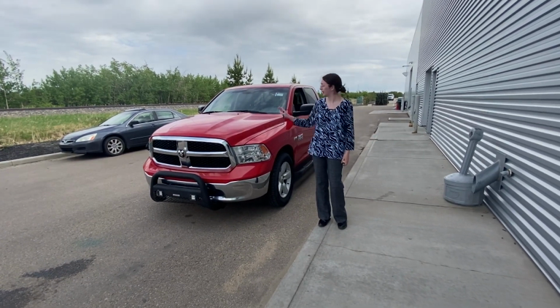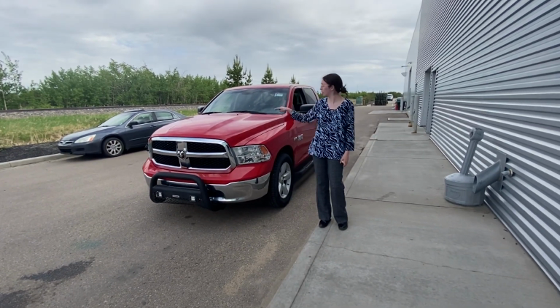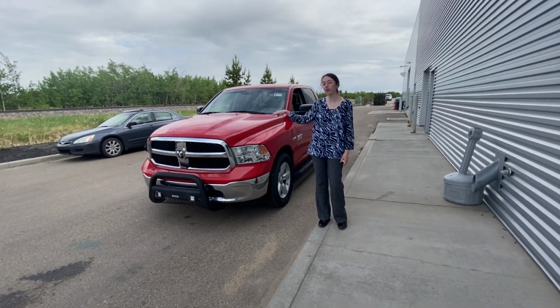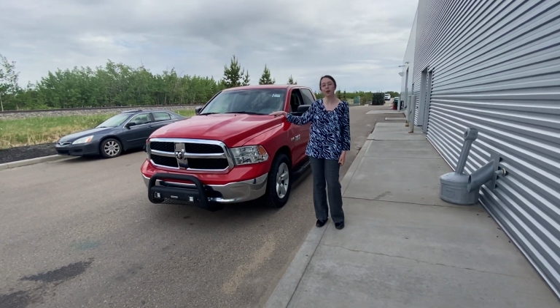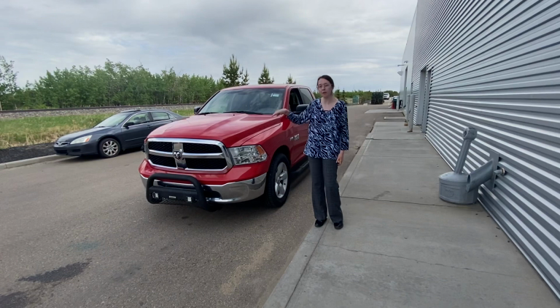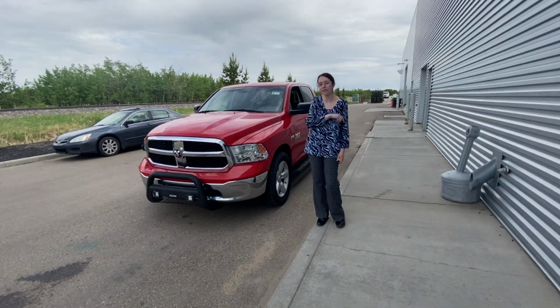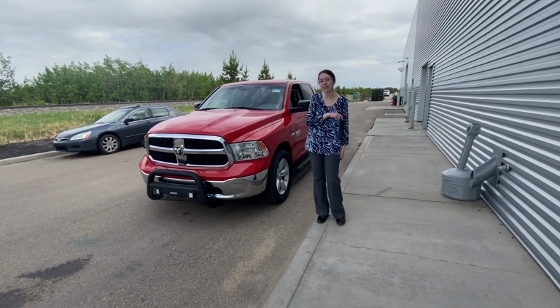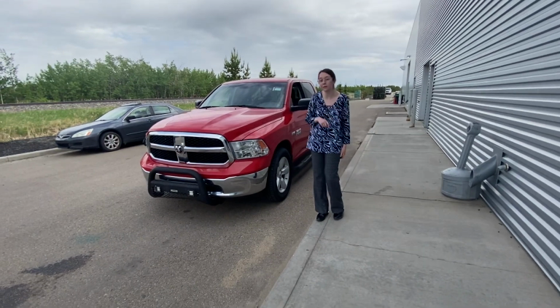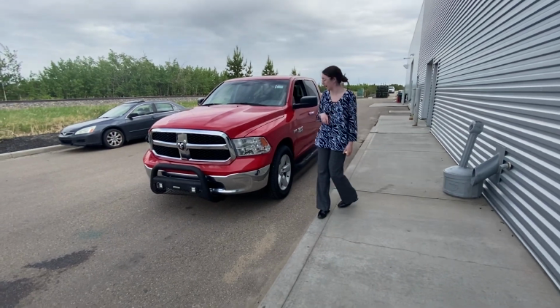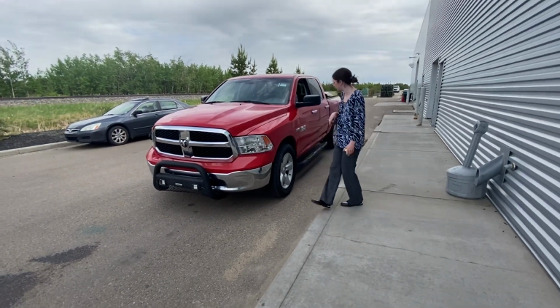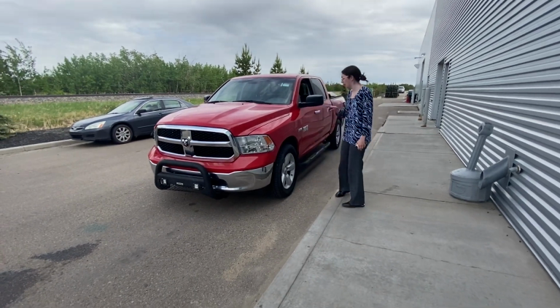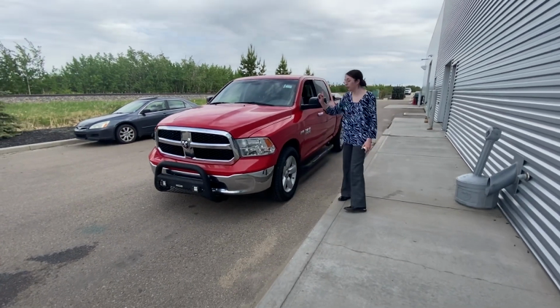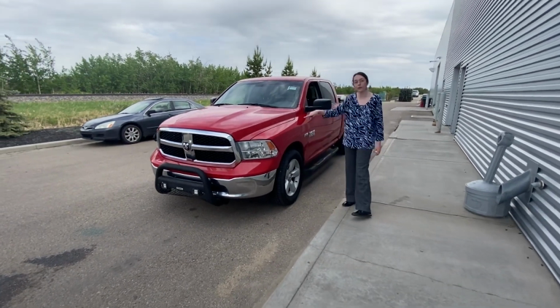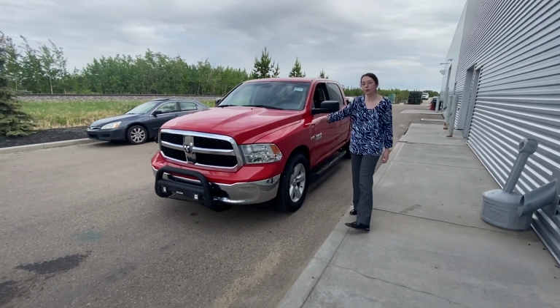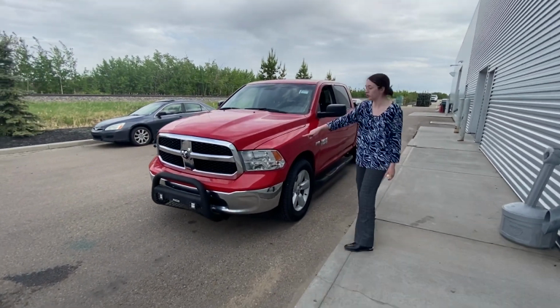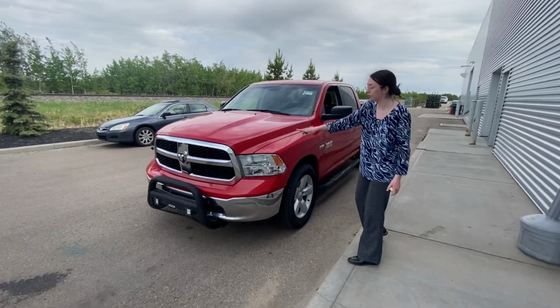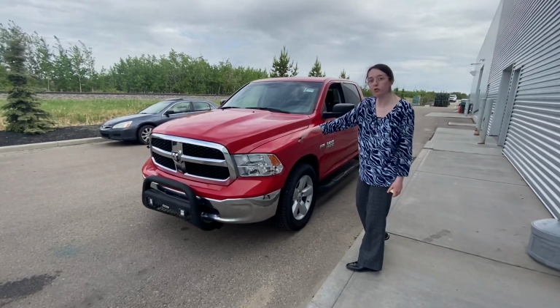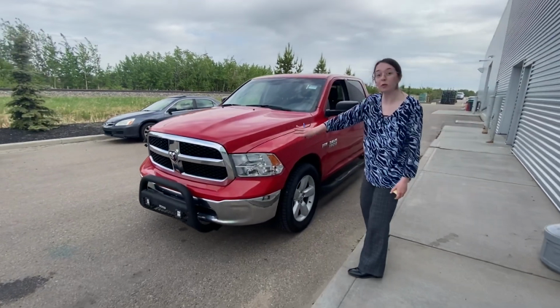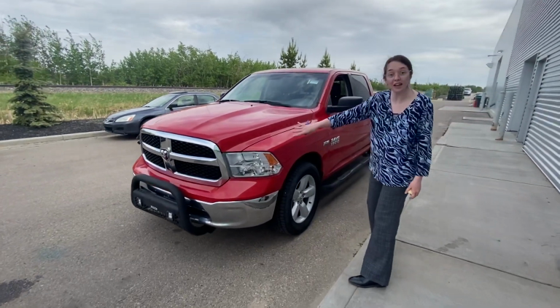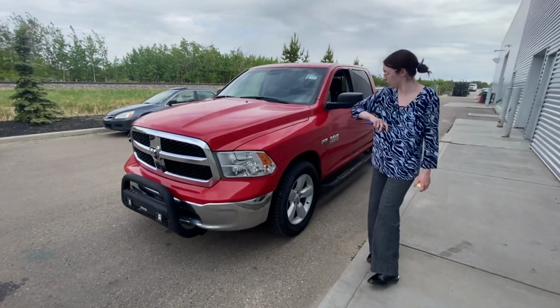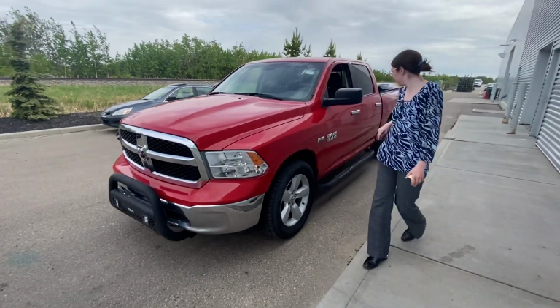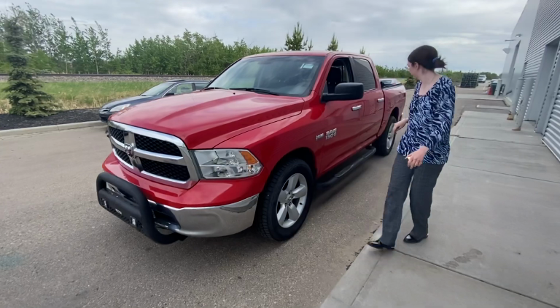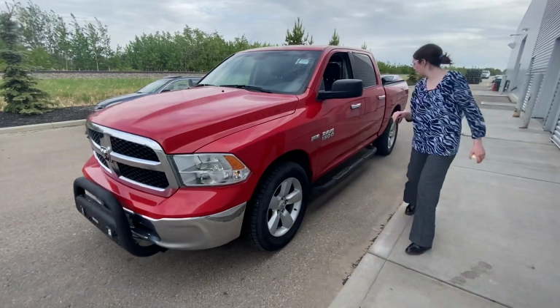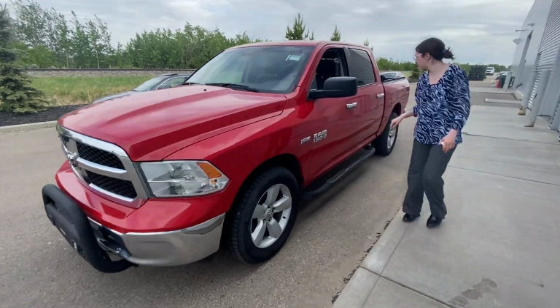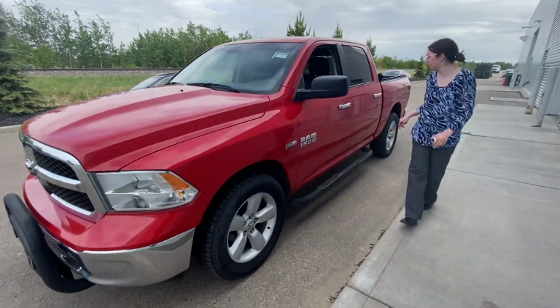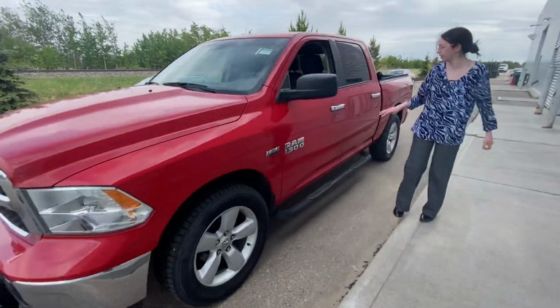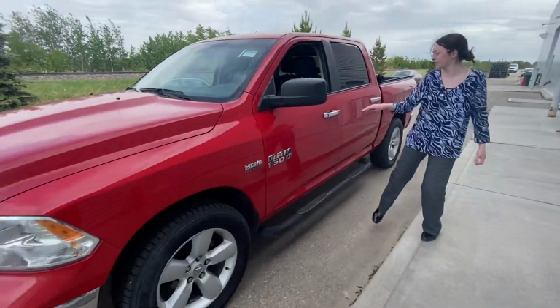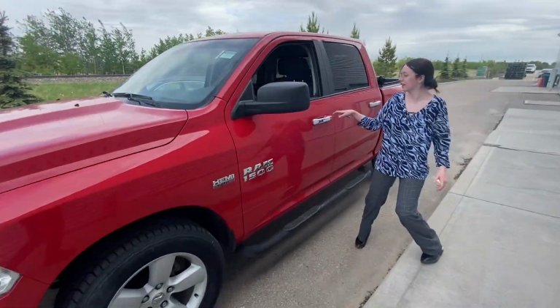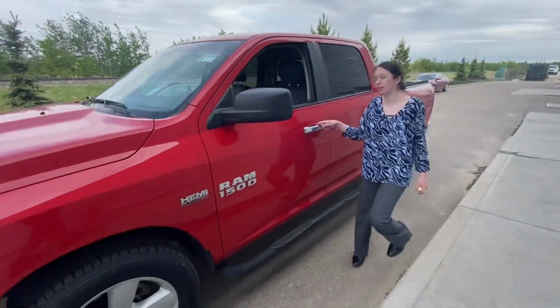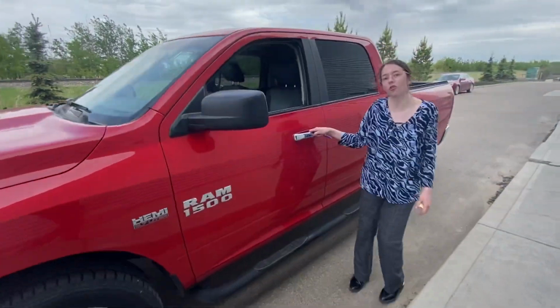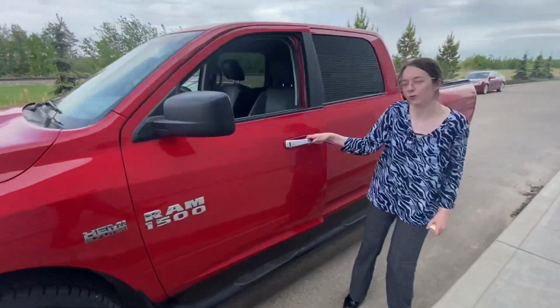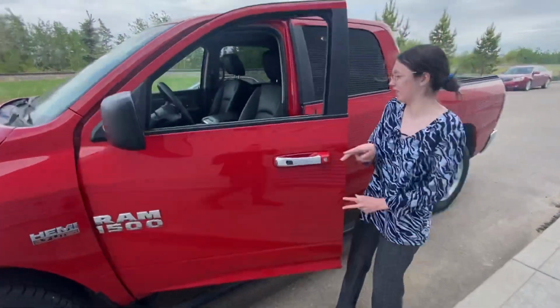Under the hood you've got a 5.7 litre V8. On the front you'll notice you have the push bar with the lights on them. Taking the side here, you've got the lovely chrome door handles.